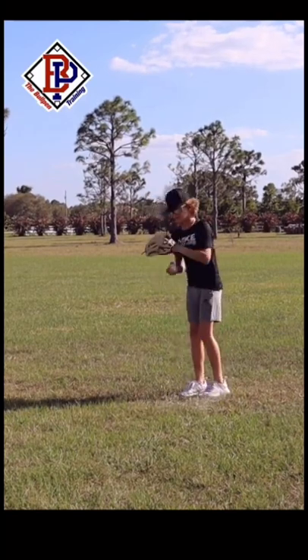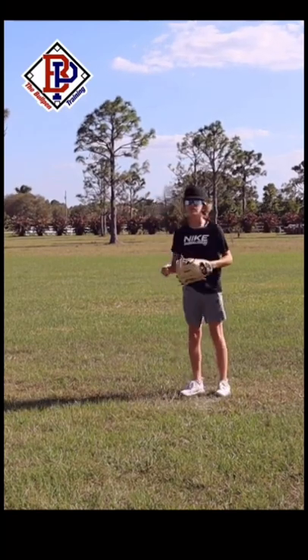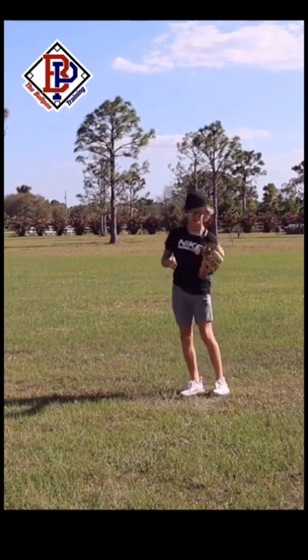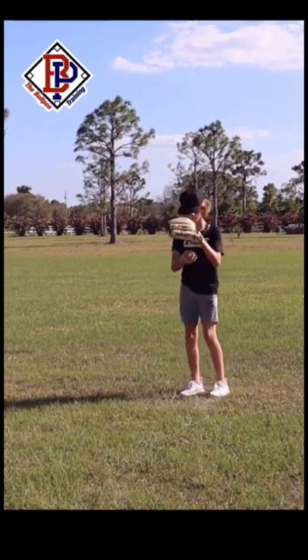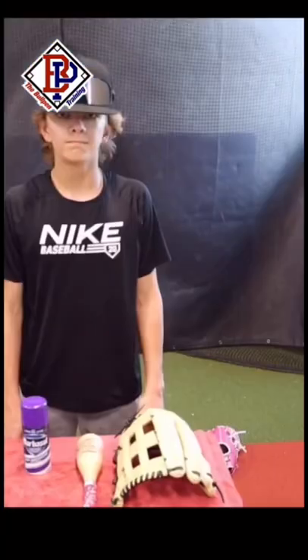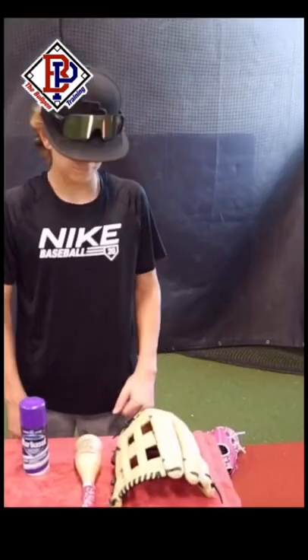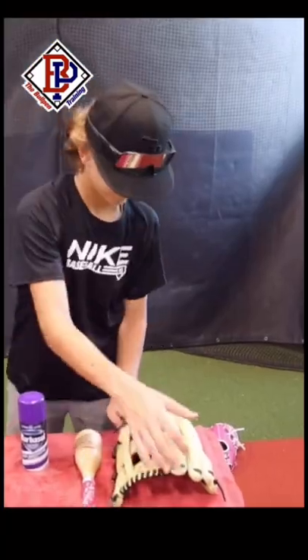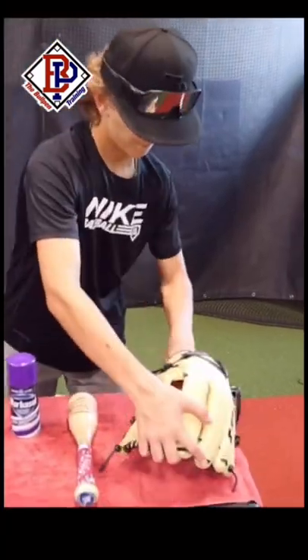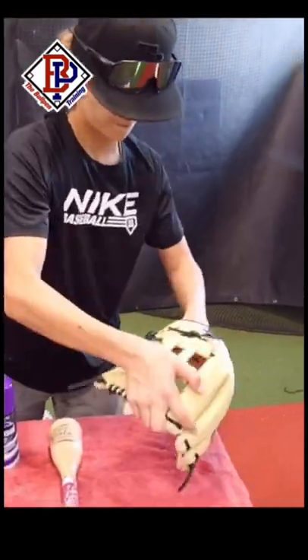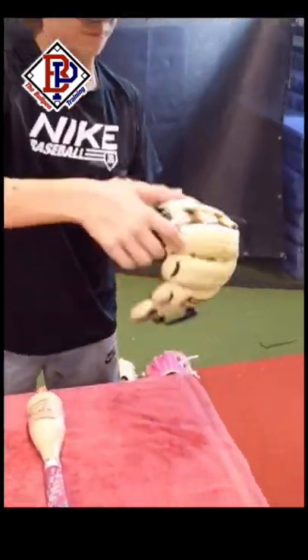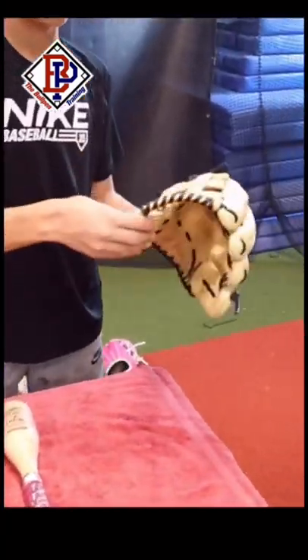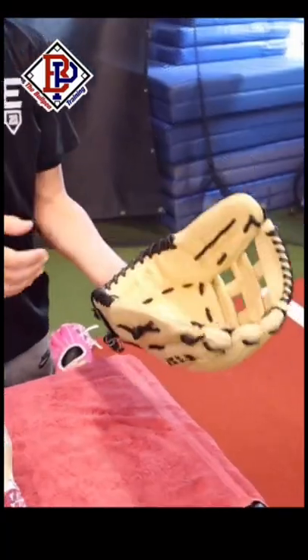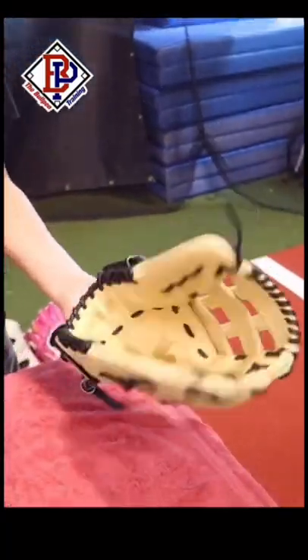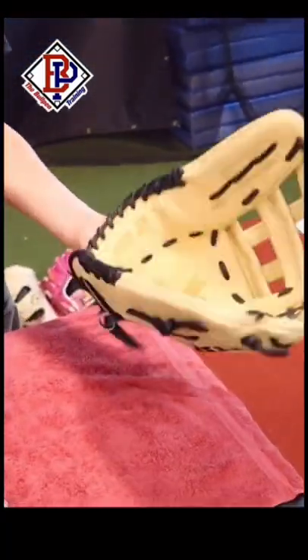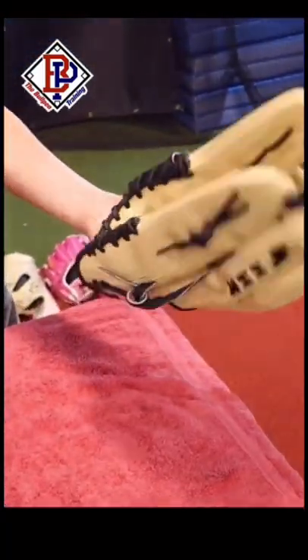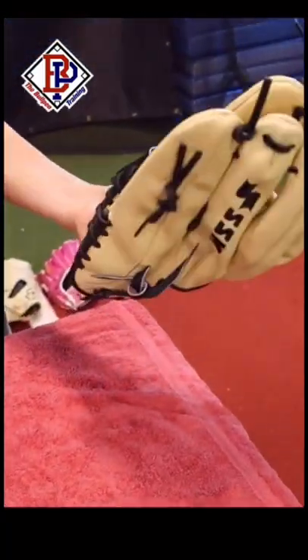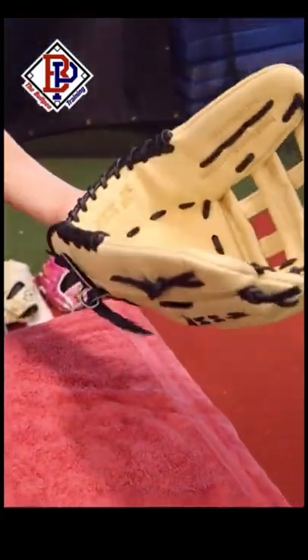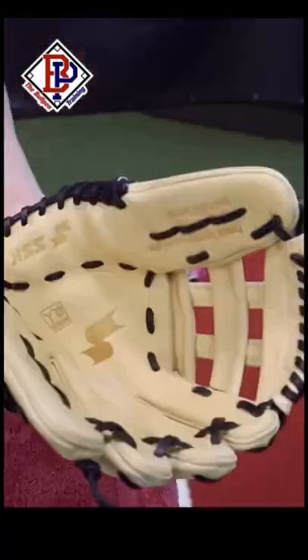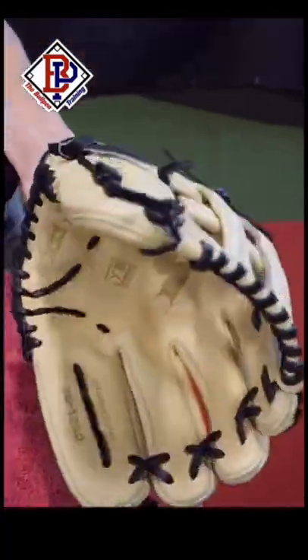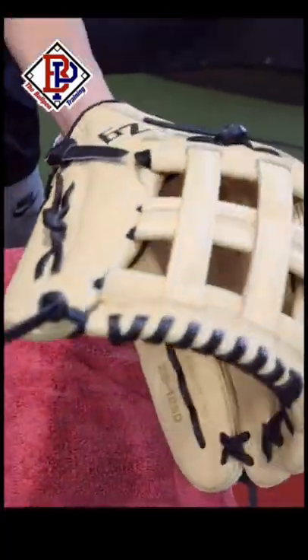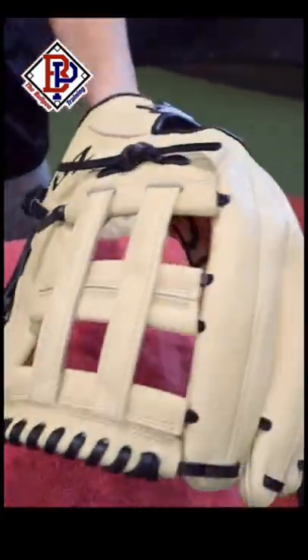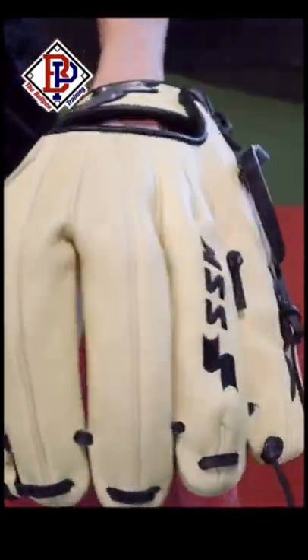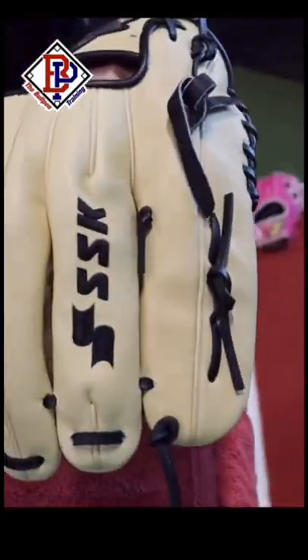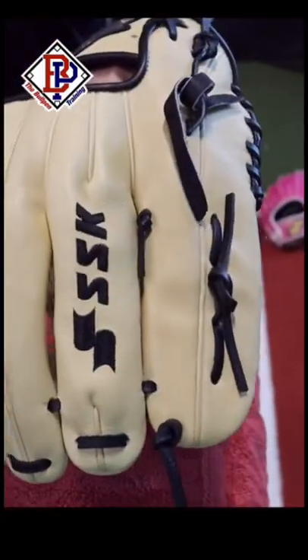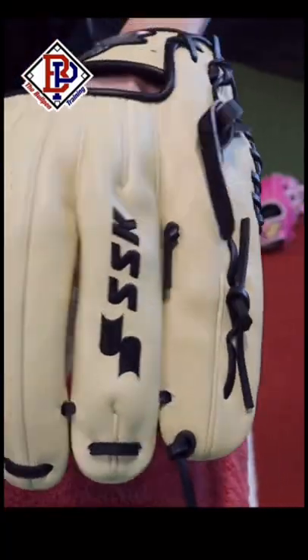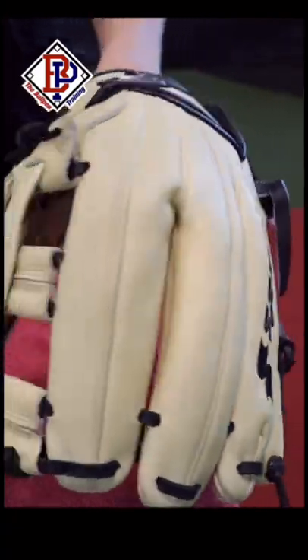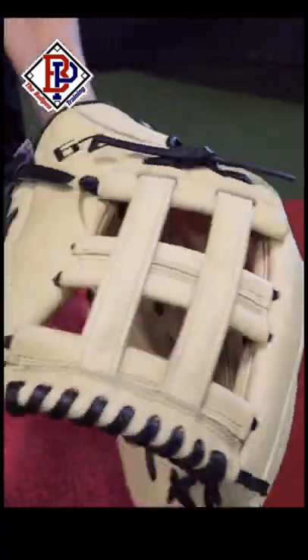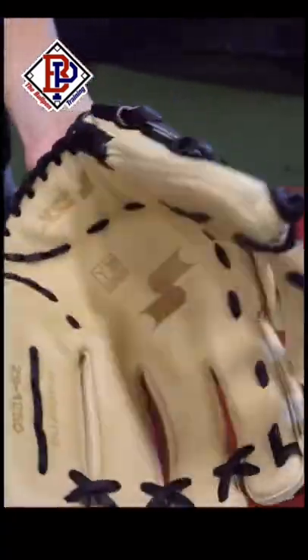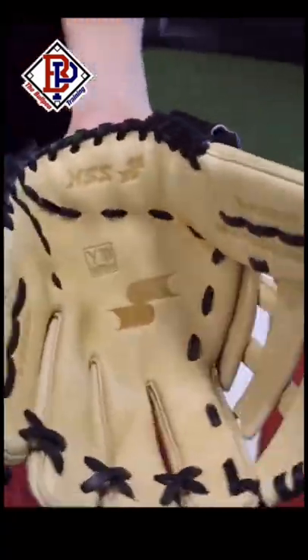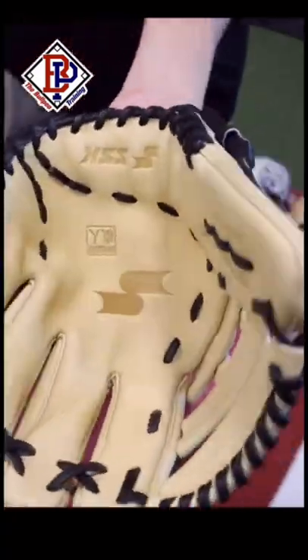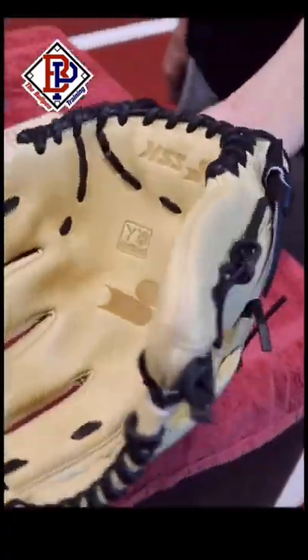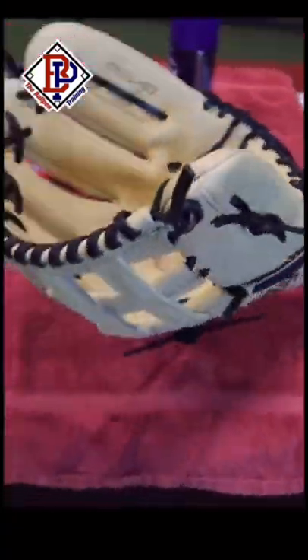You can see a huge difference already after about only 20 minutes. Repeat this process for about 2 to 3 days and your glove will be game ready. This method will speed up your break-in process.